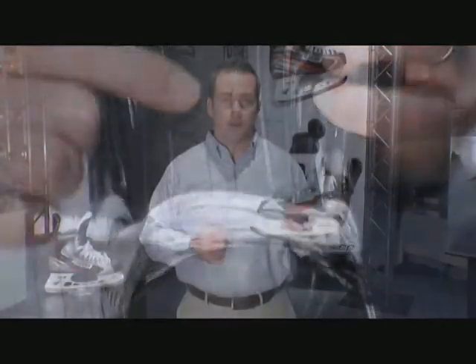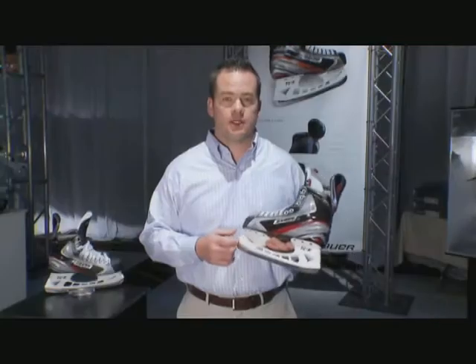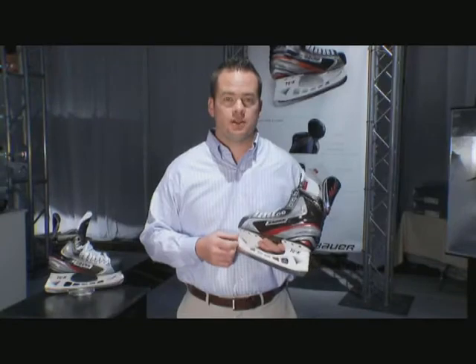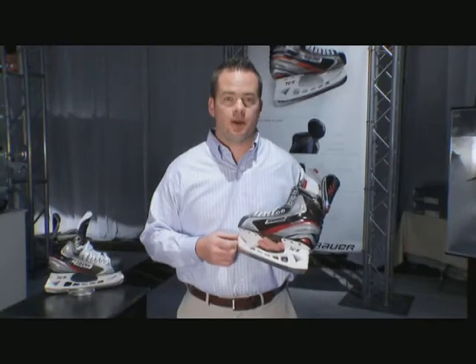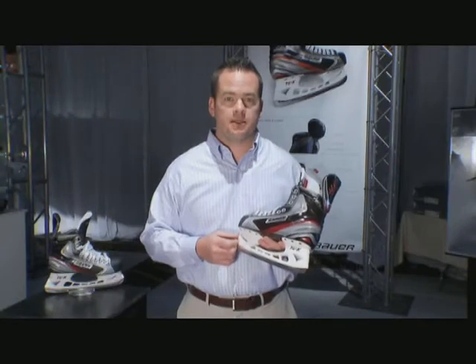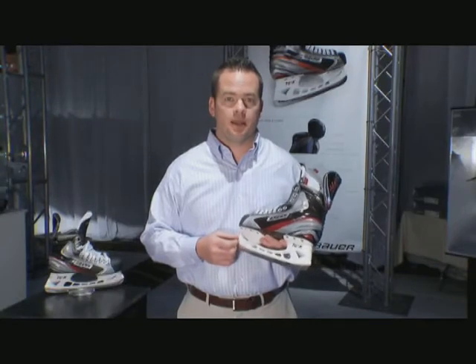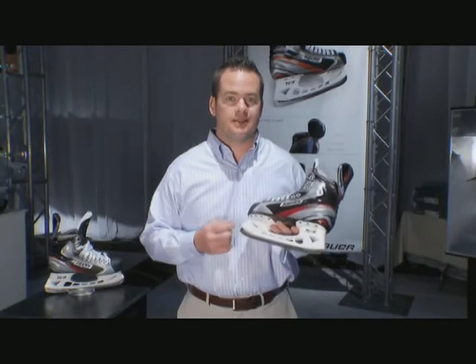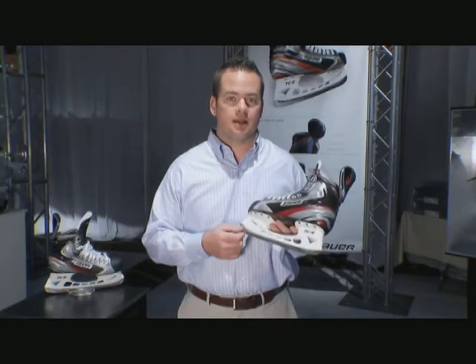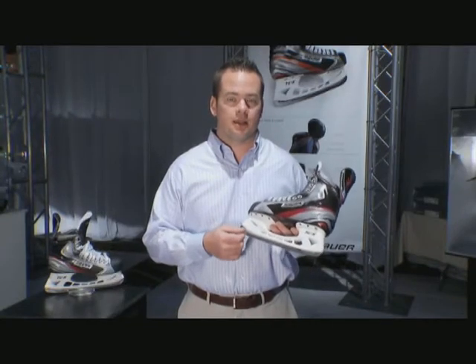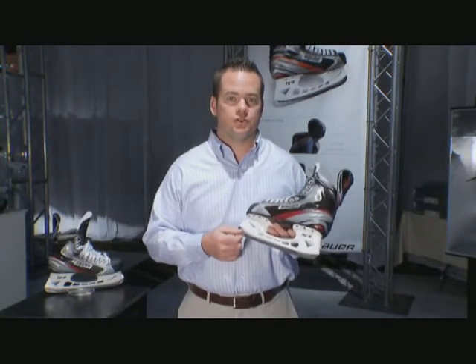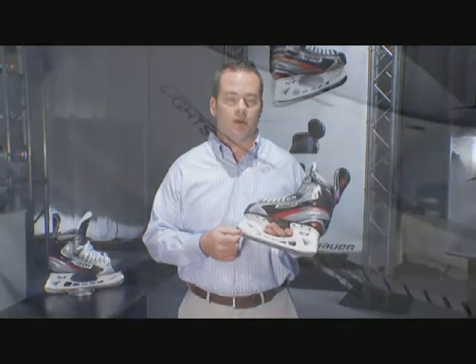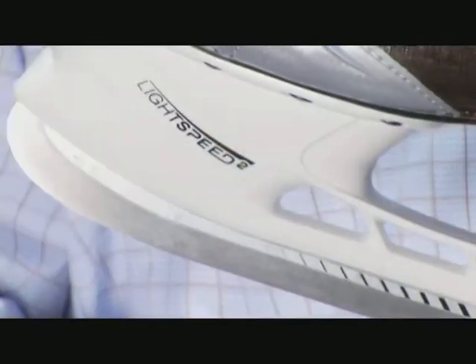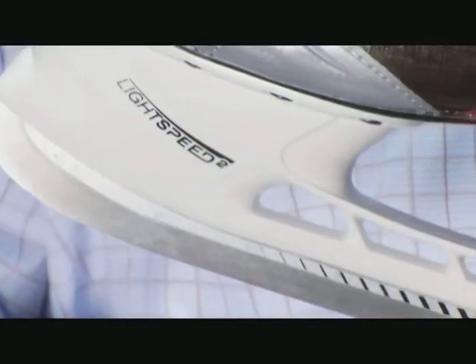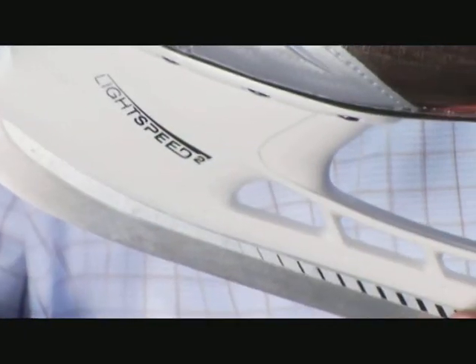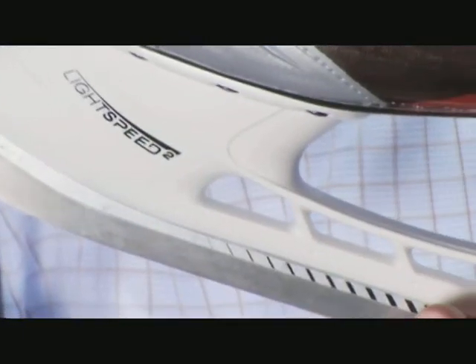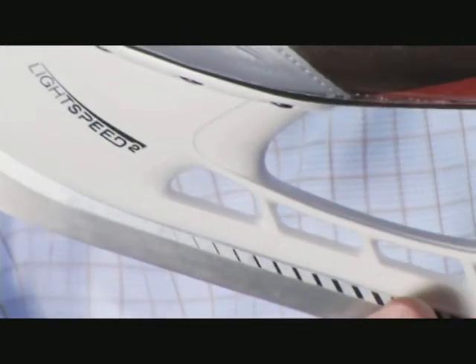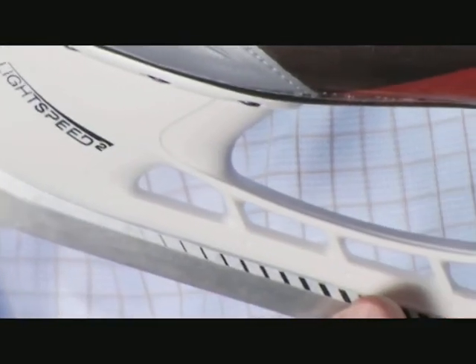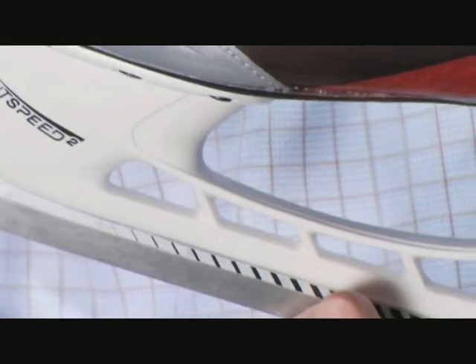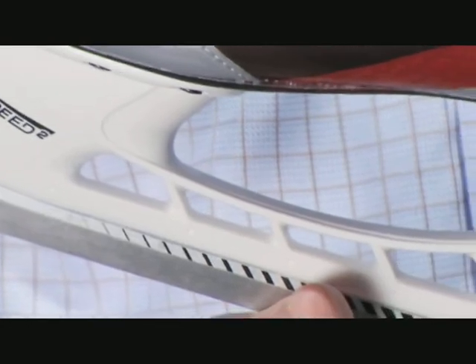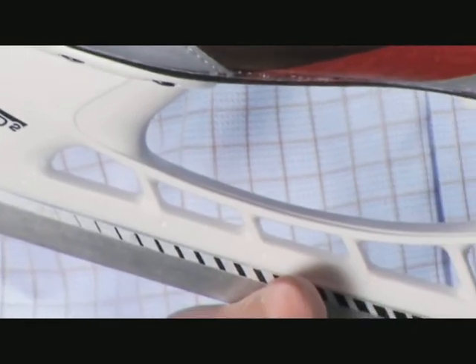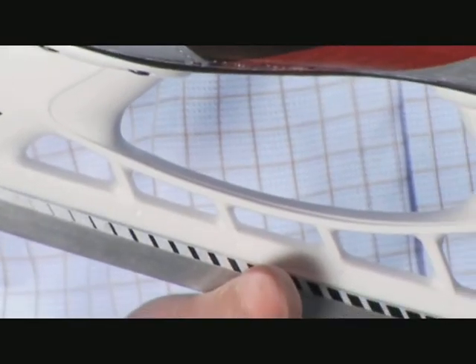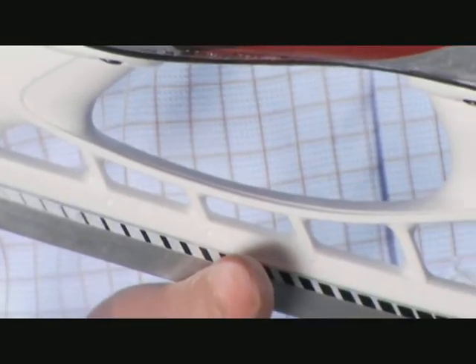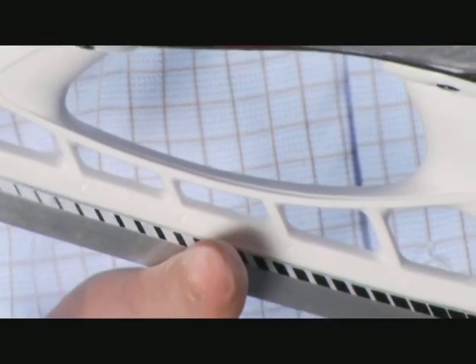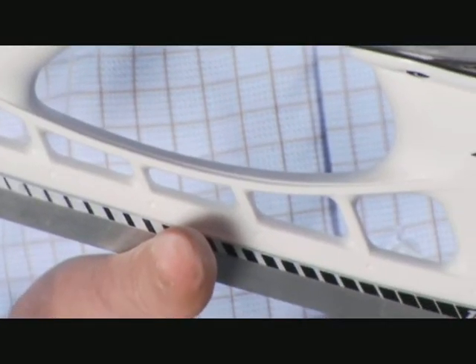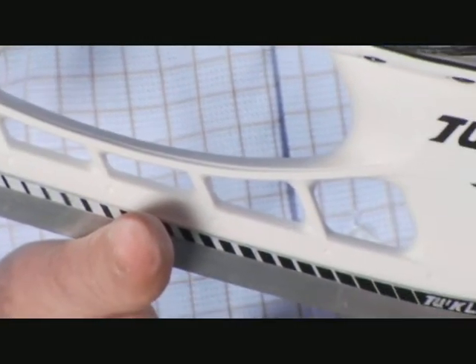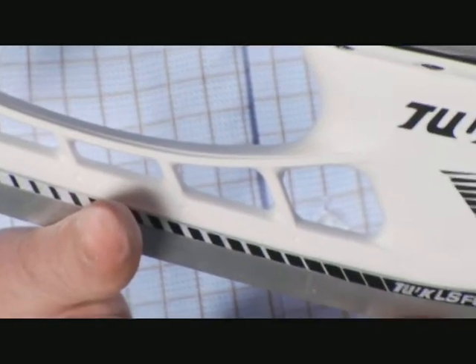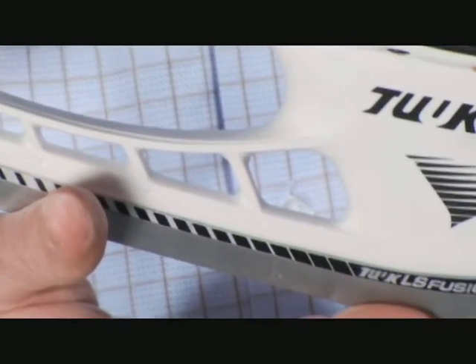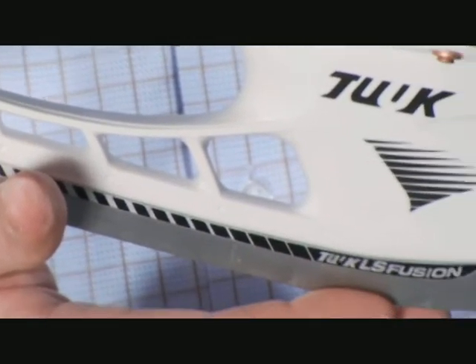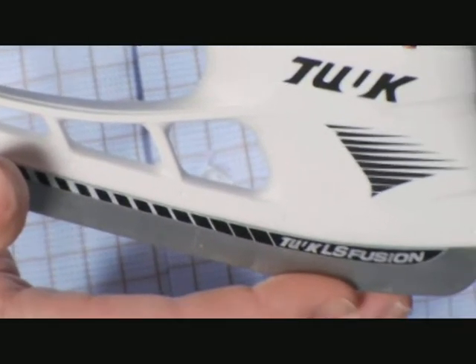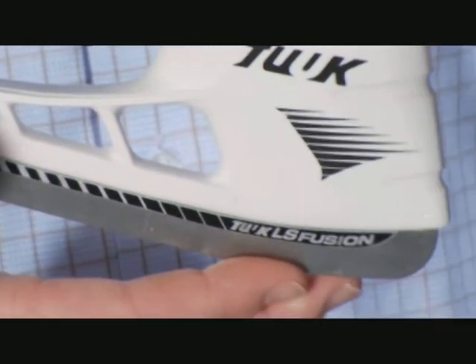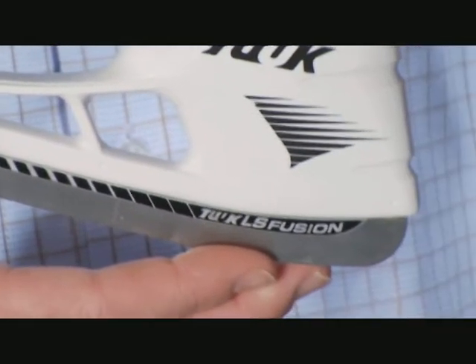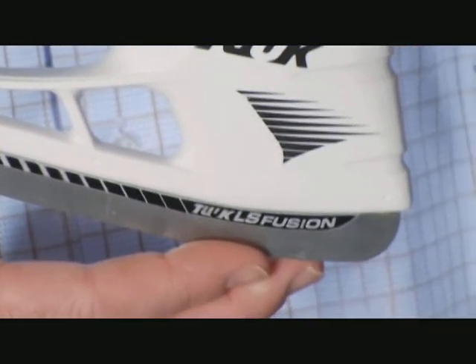Another addition to the Vapor Apex Skate is the Tuuk LS Fusion Runner. The LS Fusion Runner is 27% lighter than the LS 2. On a size 8 skate, that equates to a 33 gram weight reduction.